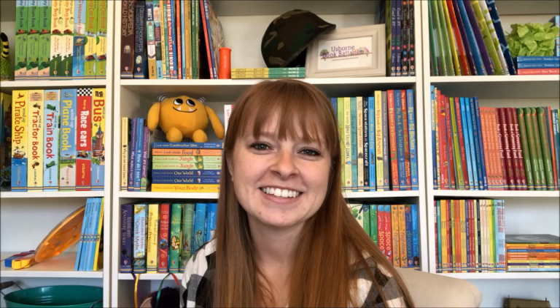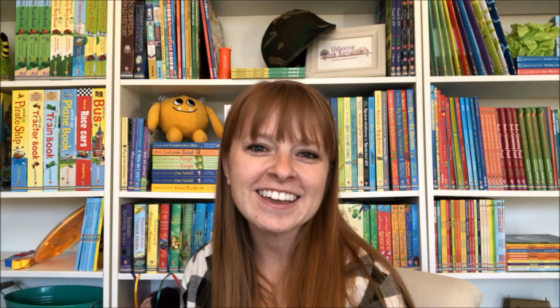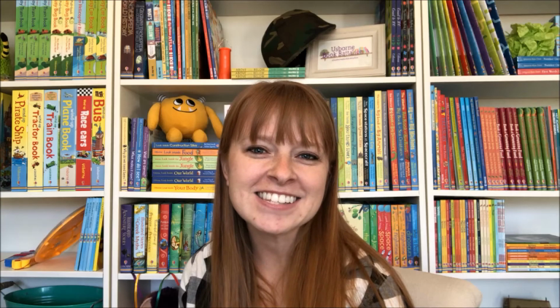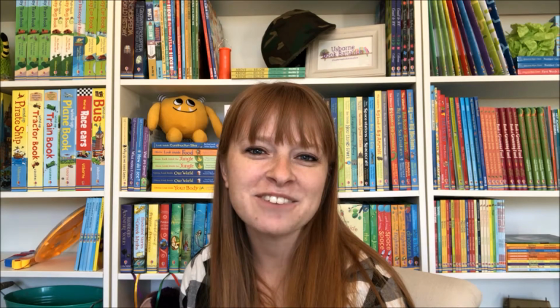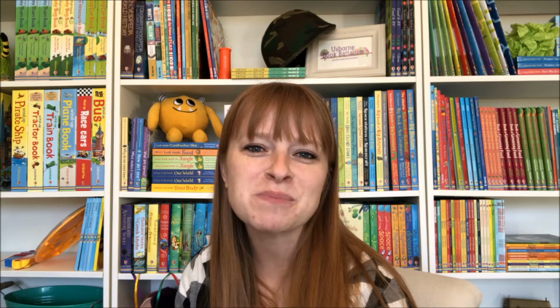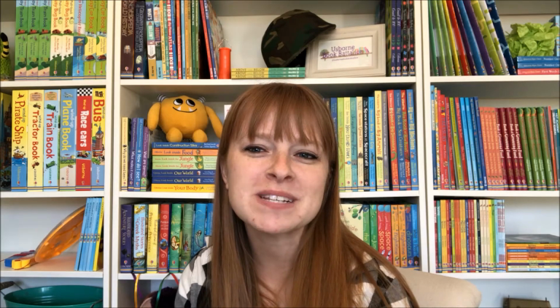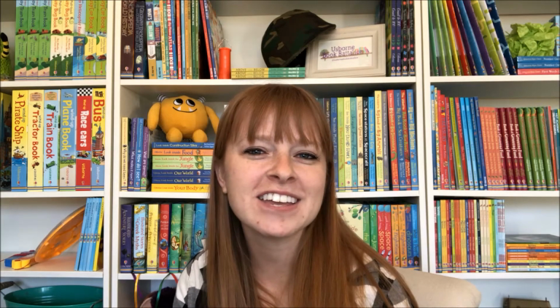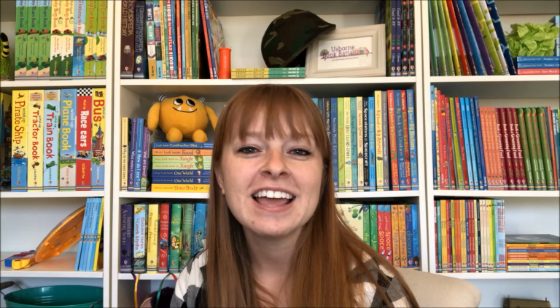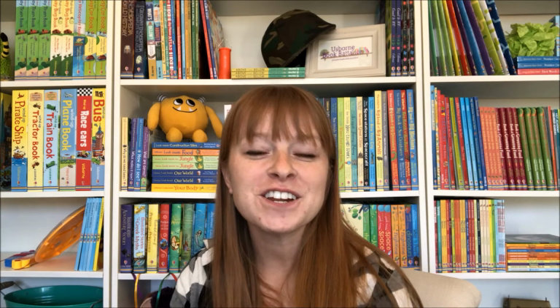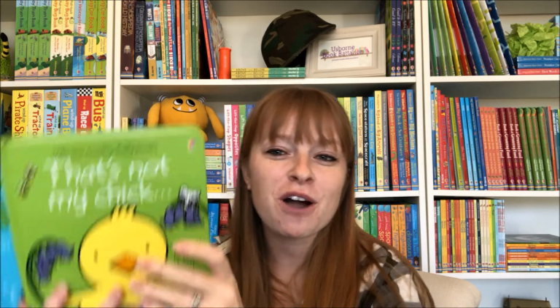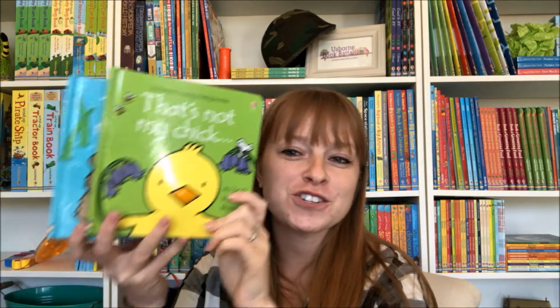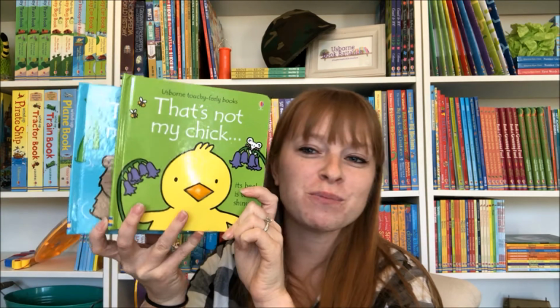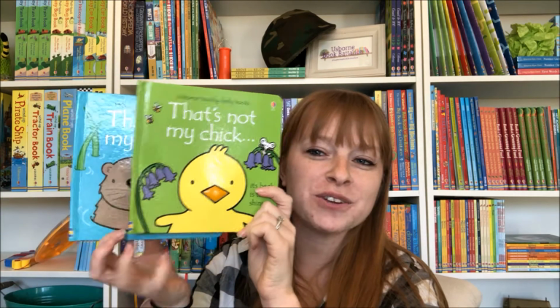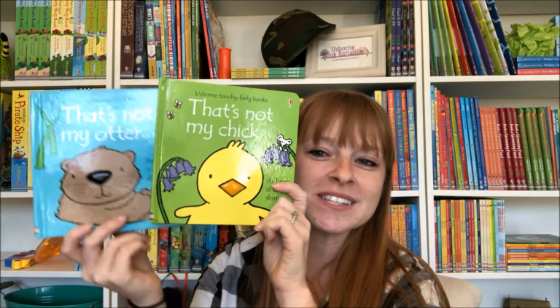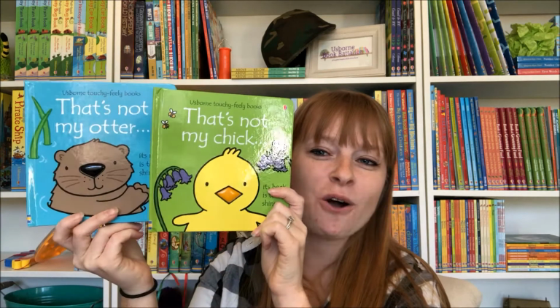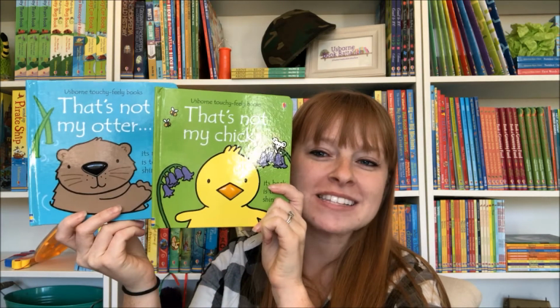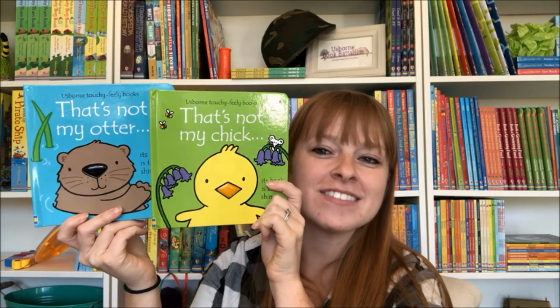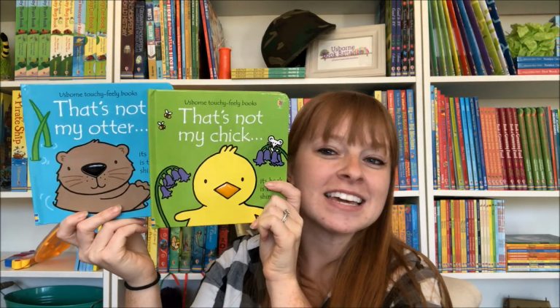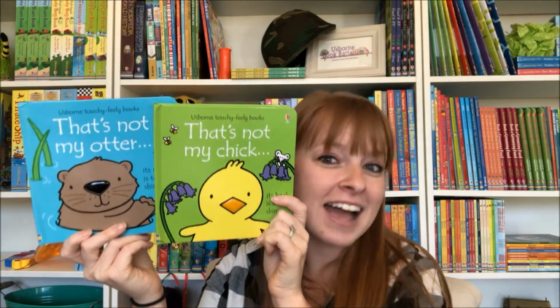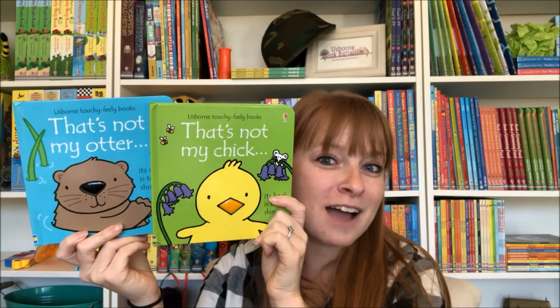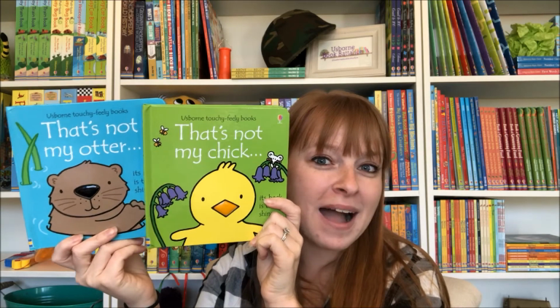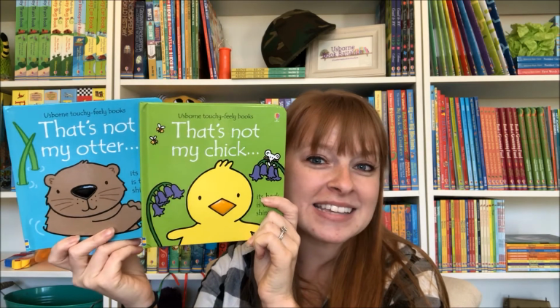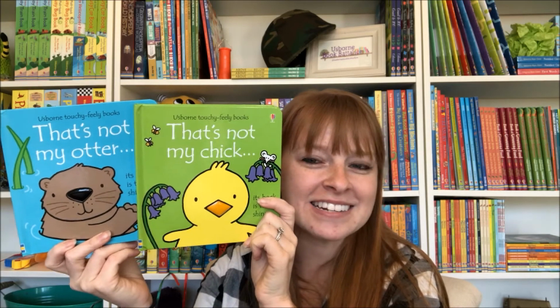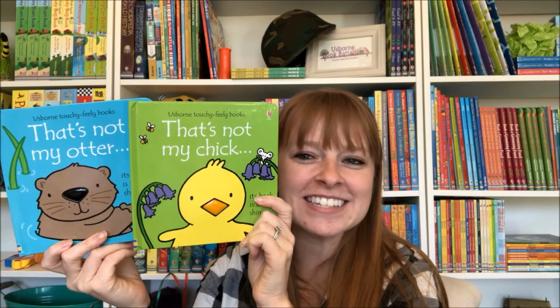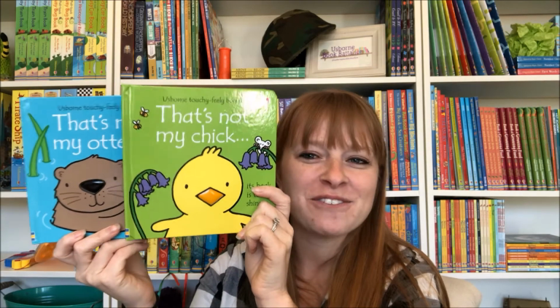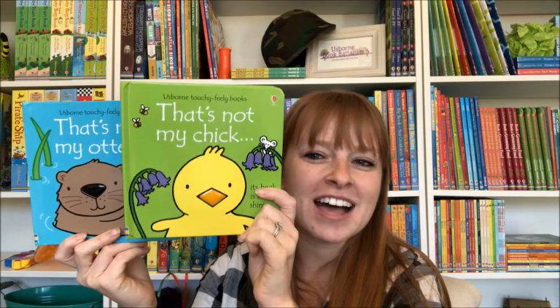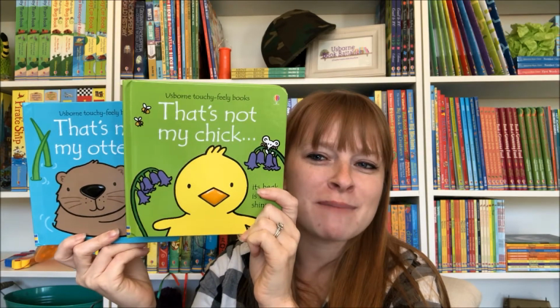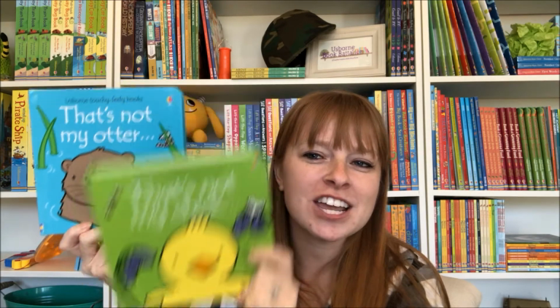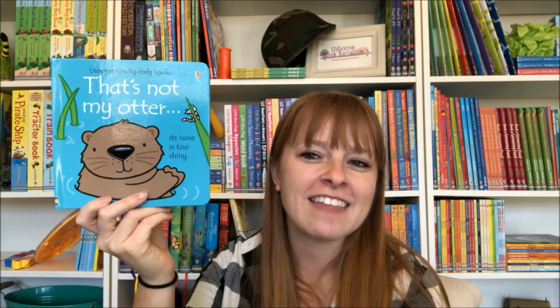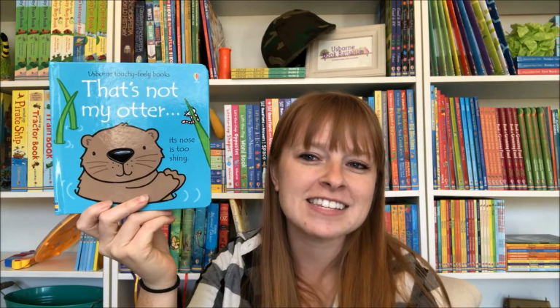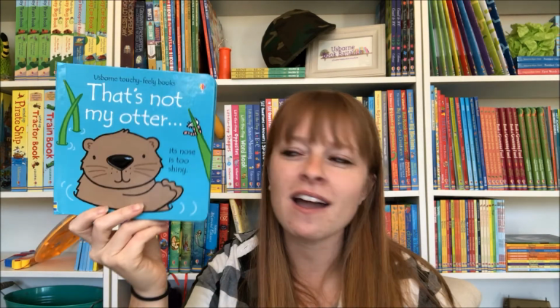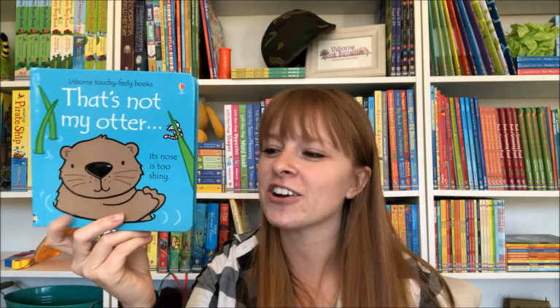Hey y'all, it's Katie with Usborne Book Battalion. I wanted to show off our two brand new installments of the That's Not My series. We have That's Not My Chick and That's Not My Otter.